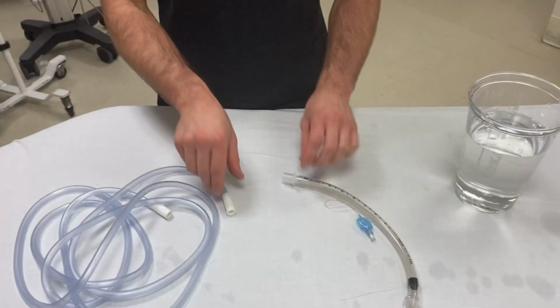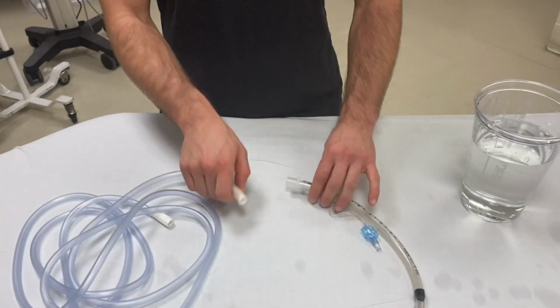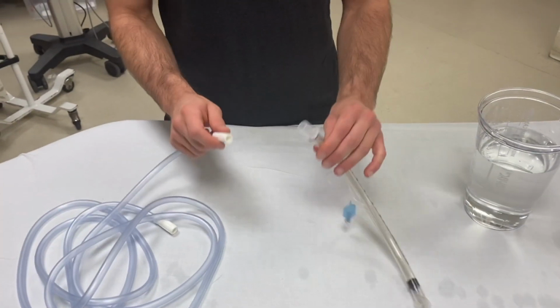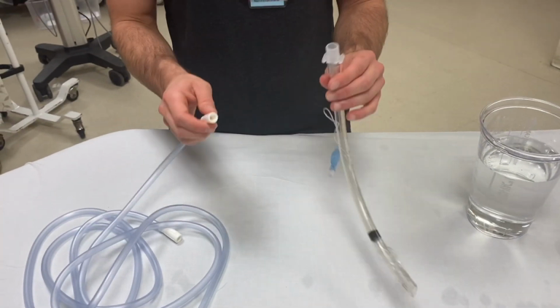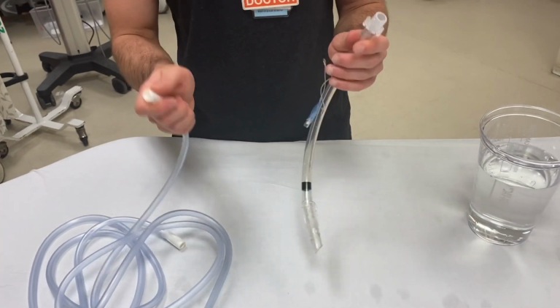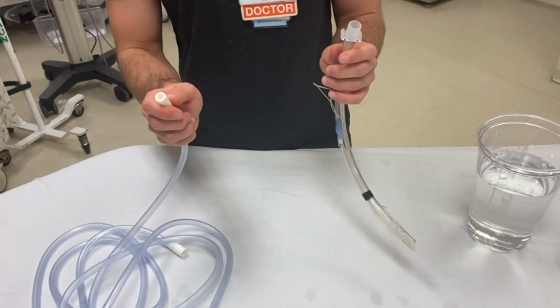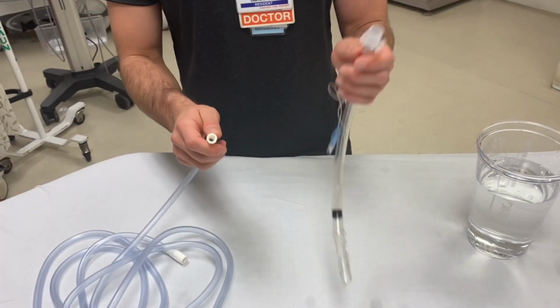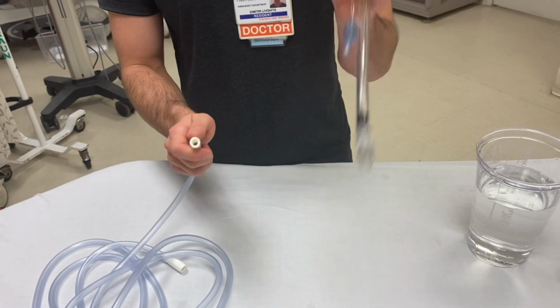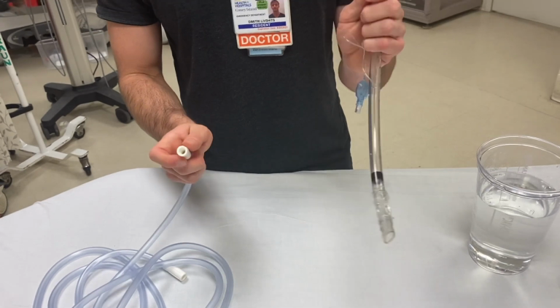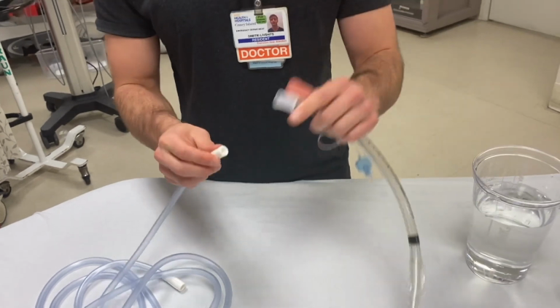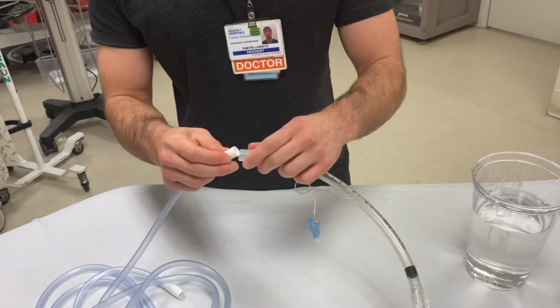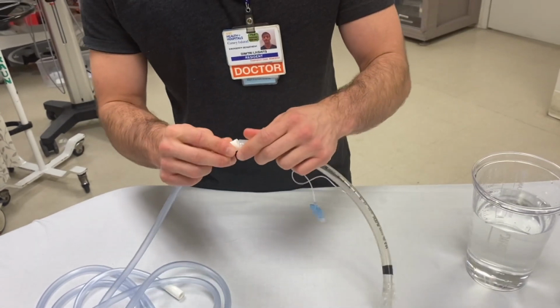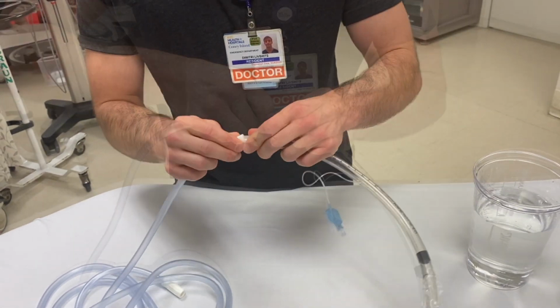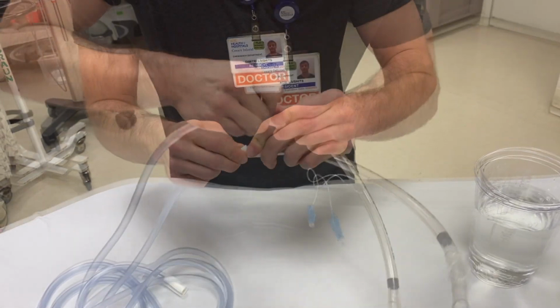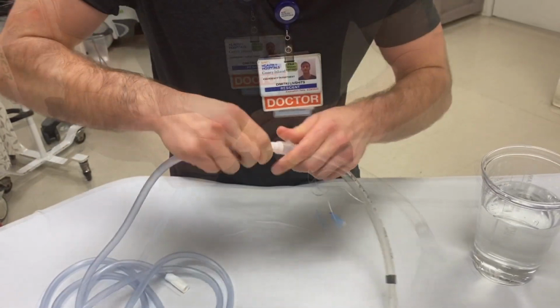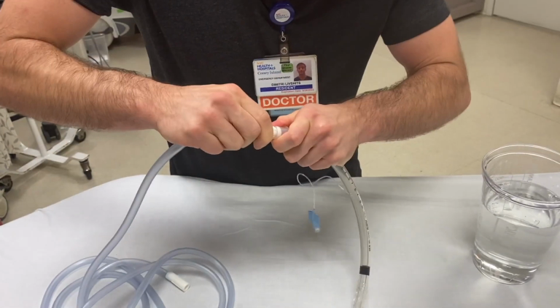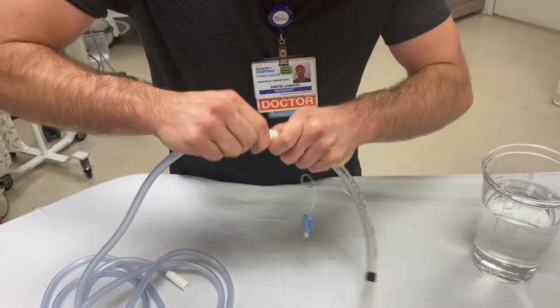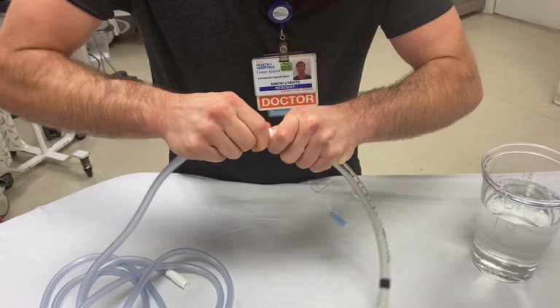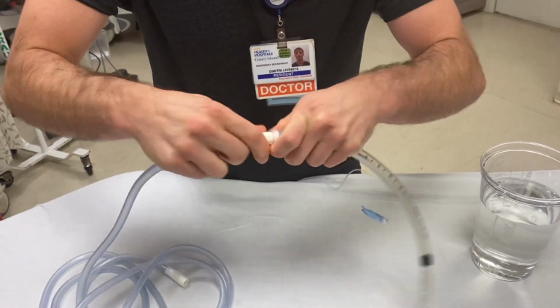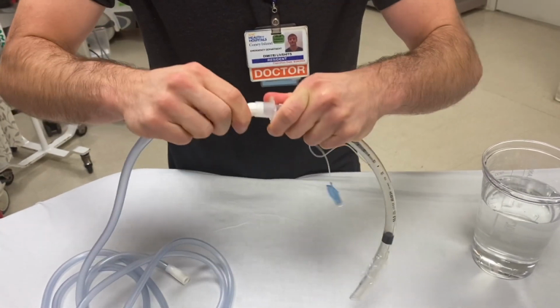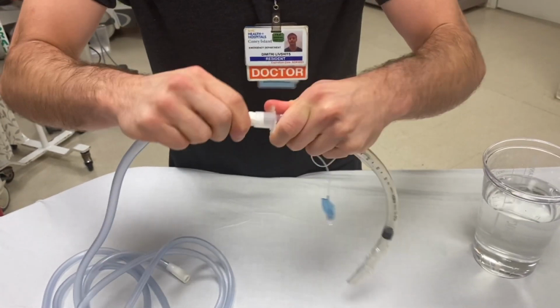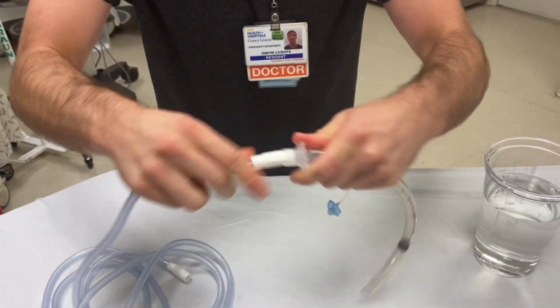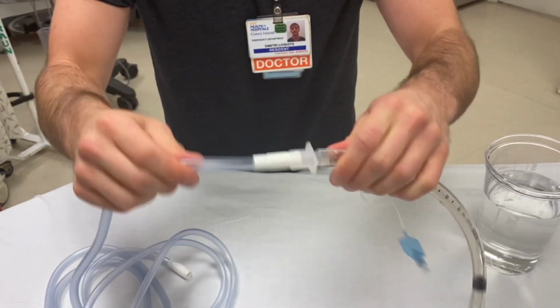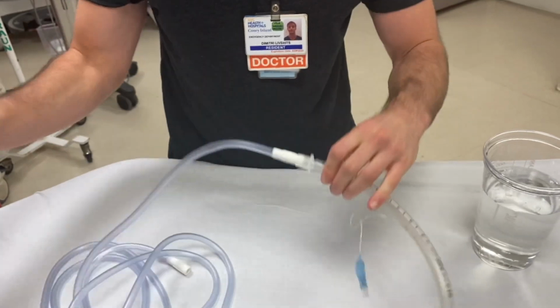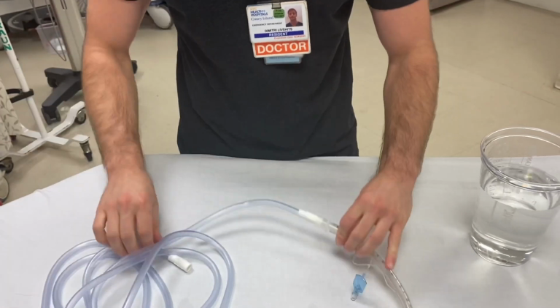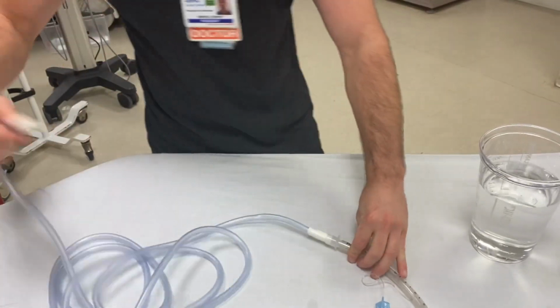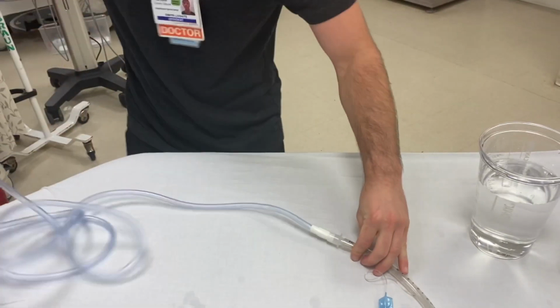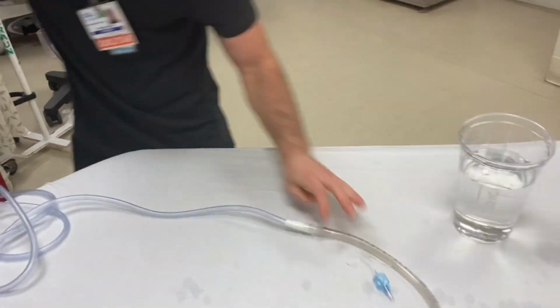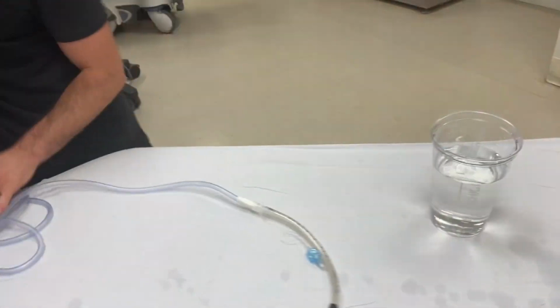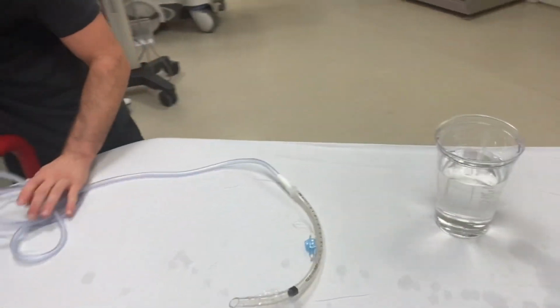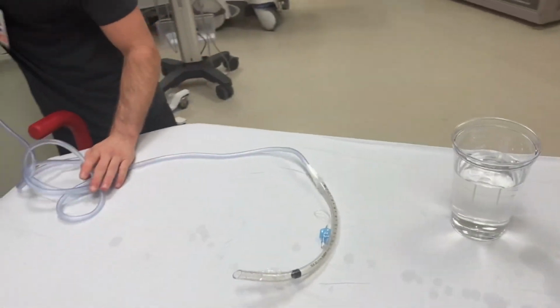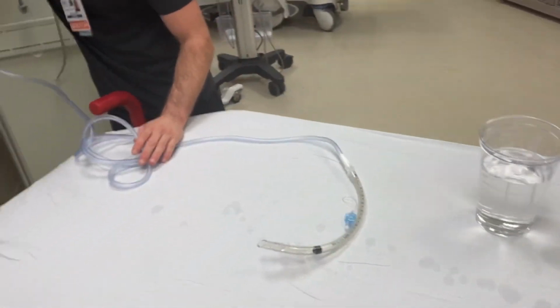Okay, so you're going to connect the suction tubing to the ET tube adapter — just like that, so it's nice and snug. Then you hook this up to suction.